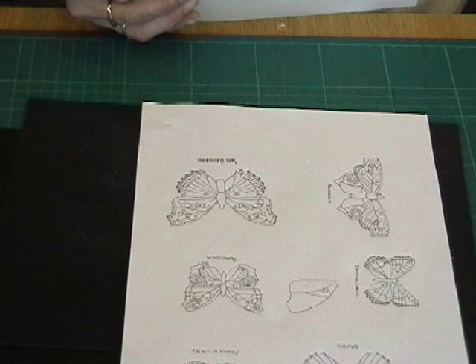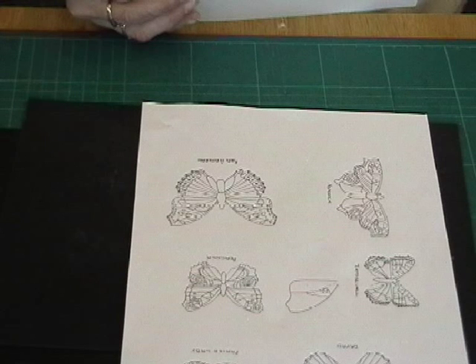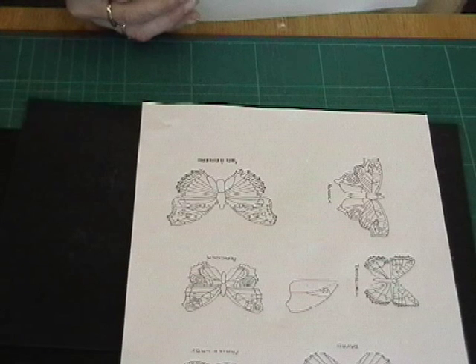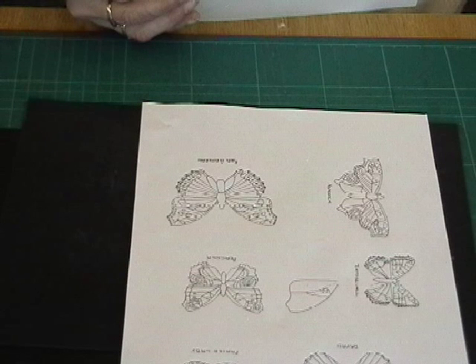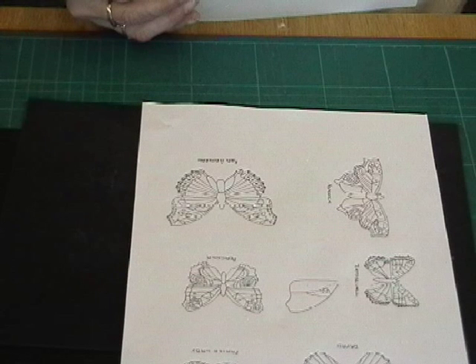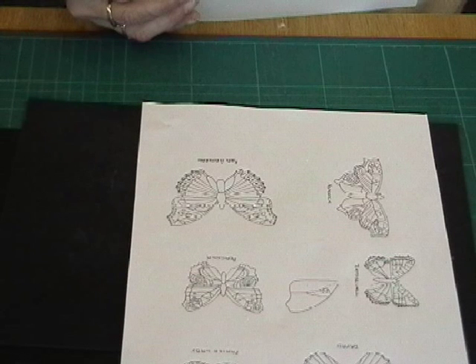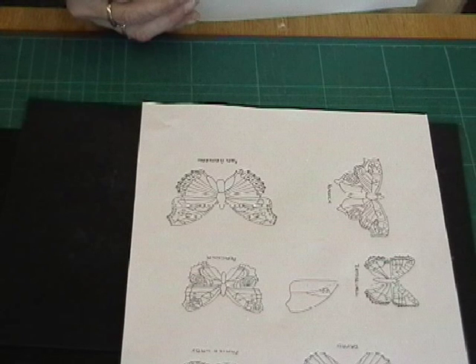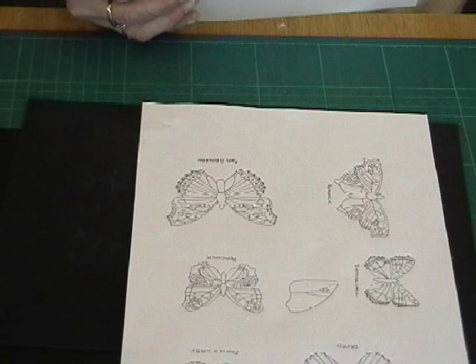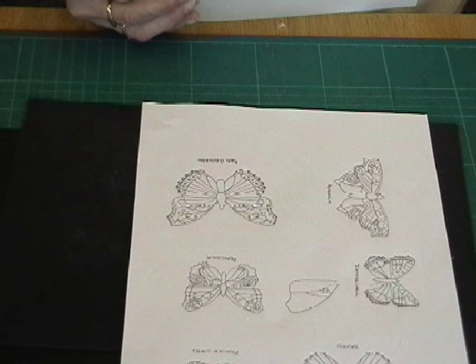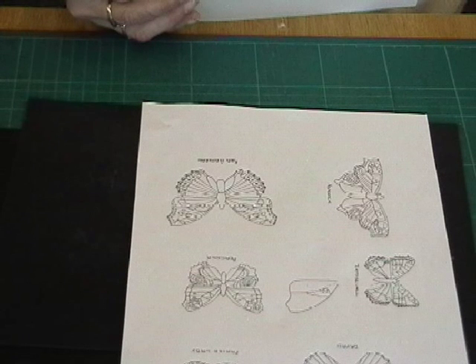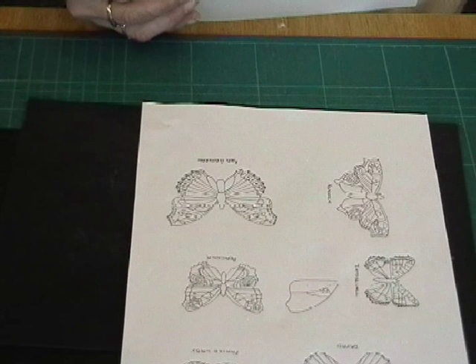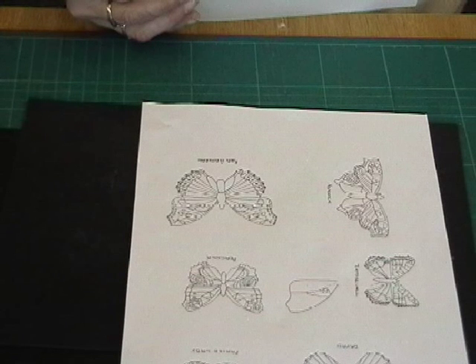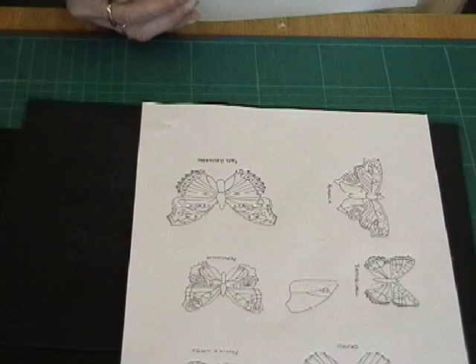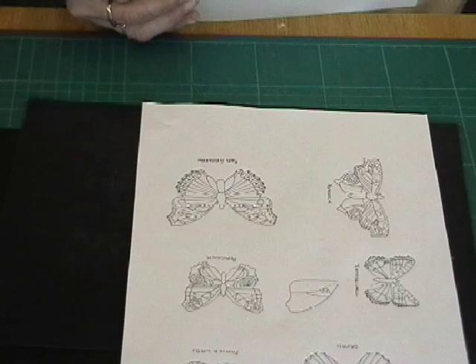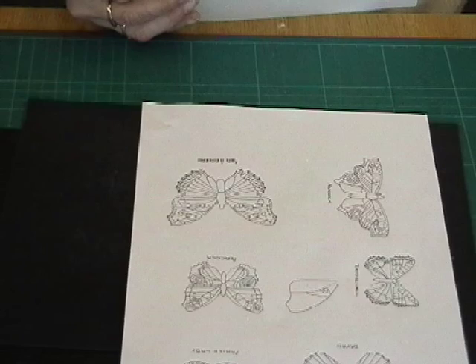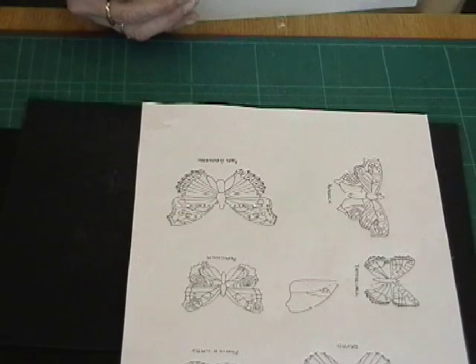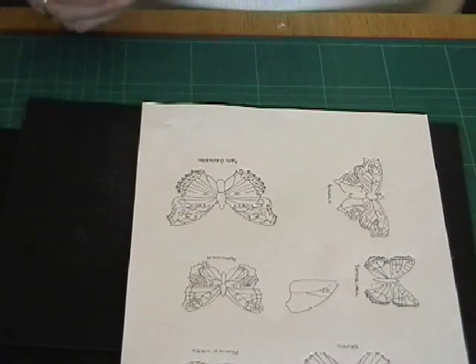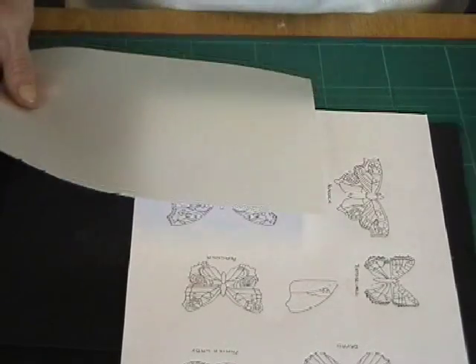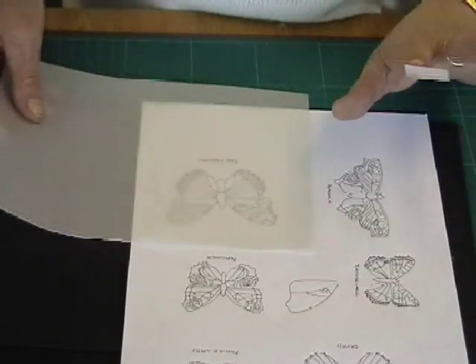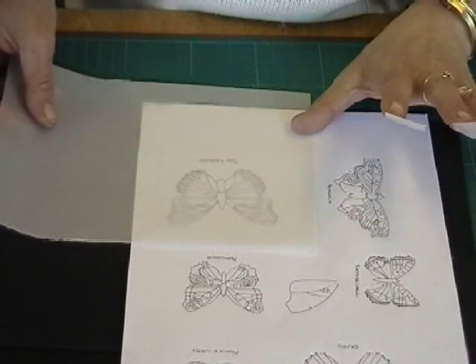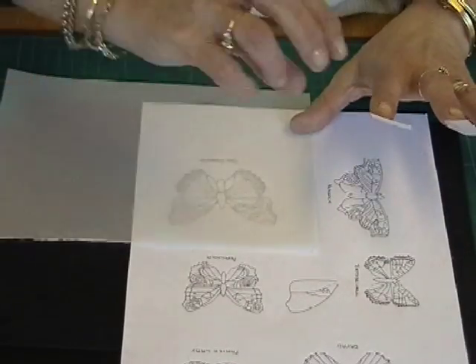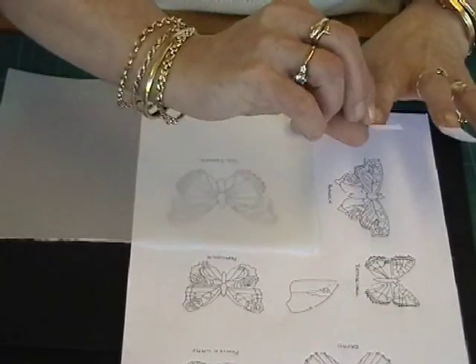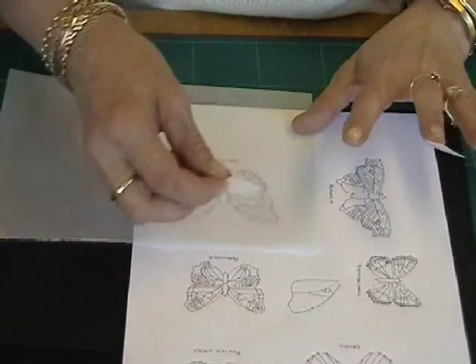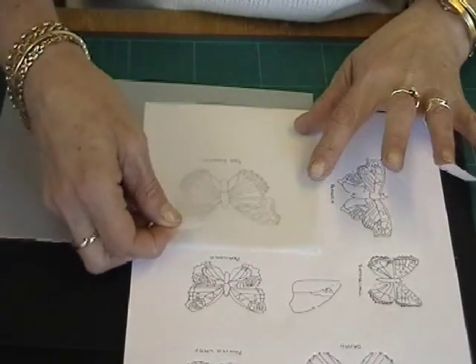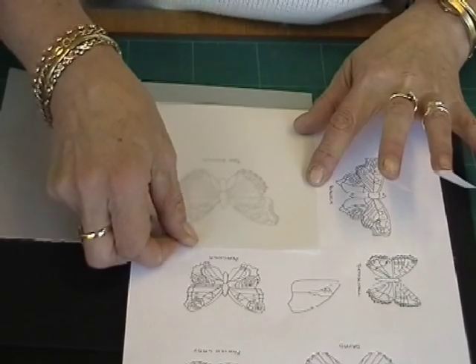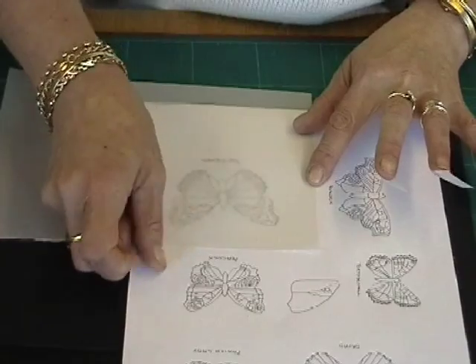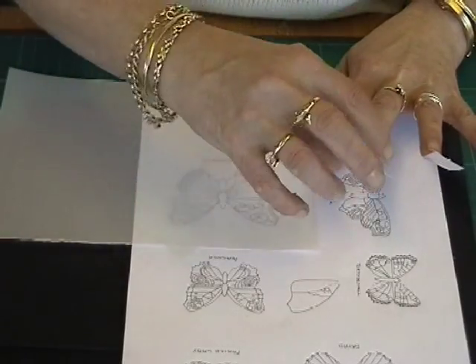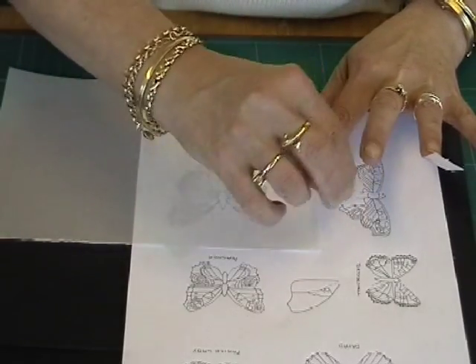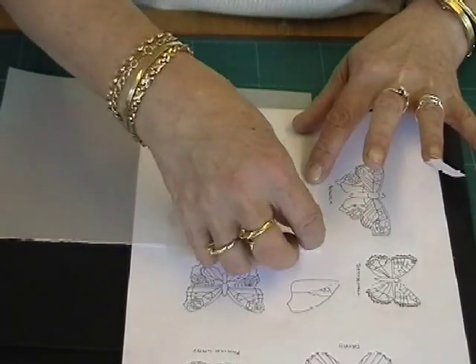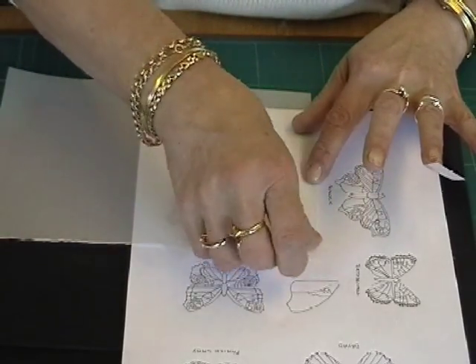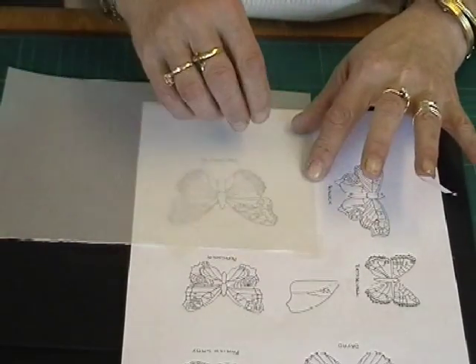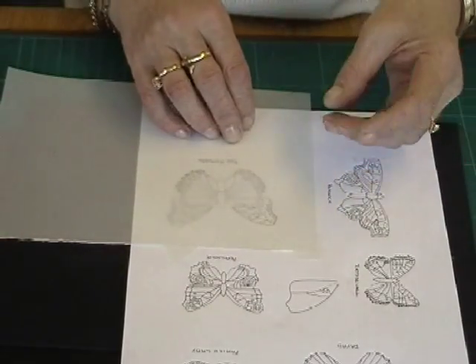It's not necessary to be an accomplished artist to paint a realistic butterfly onto parchment paper. To begin with, you will find it easier to trace your butterflies from a pattern, but as your confidence grows, you will find it possible to trace butterflies from picture books, etc.